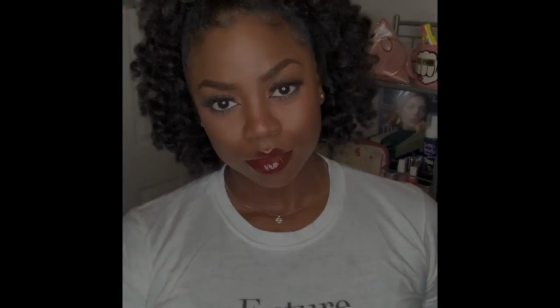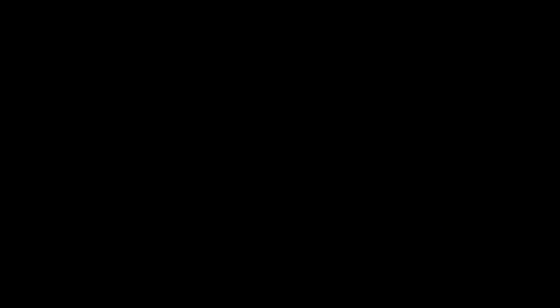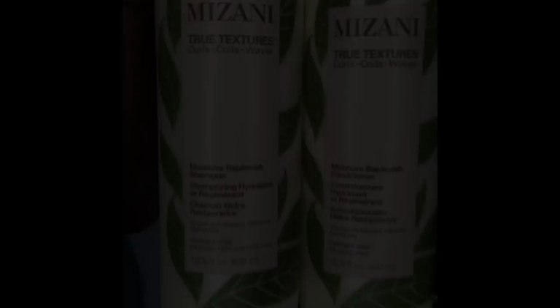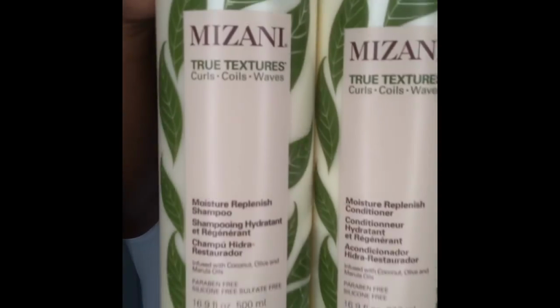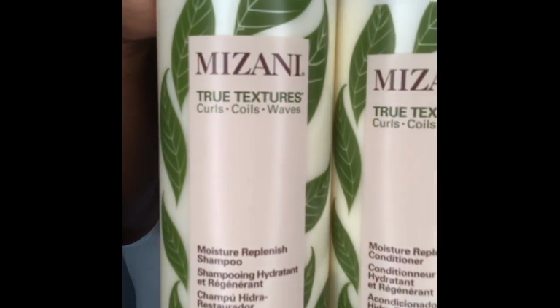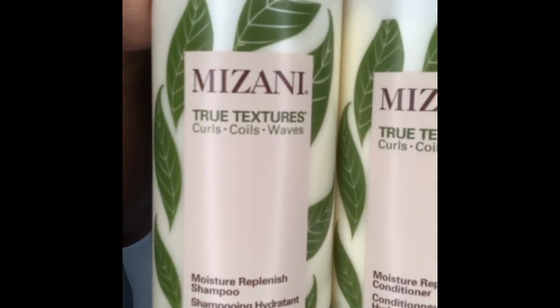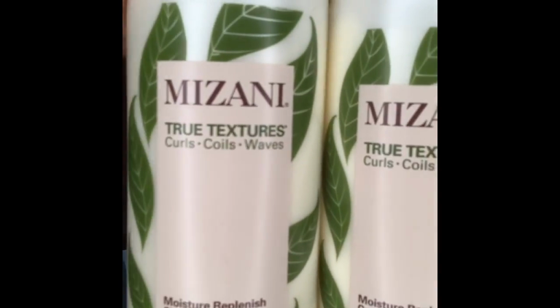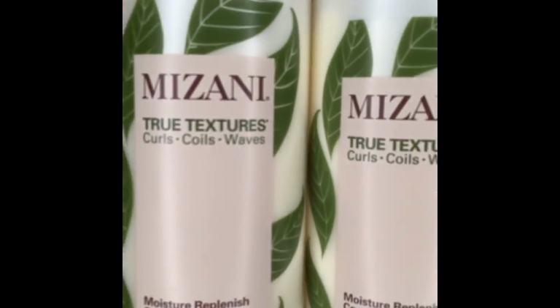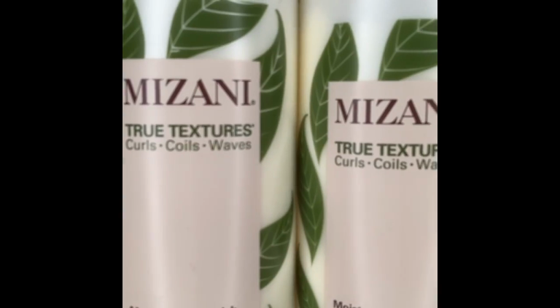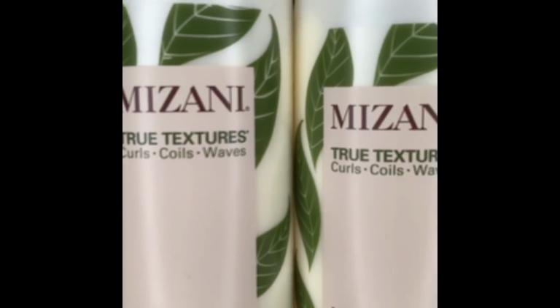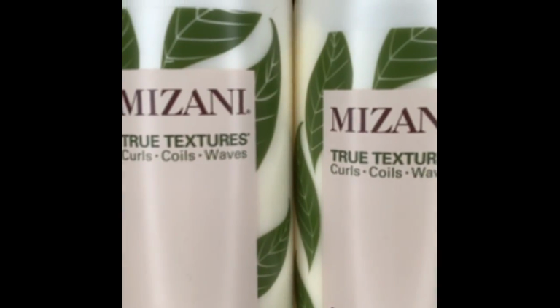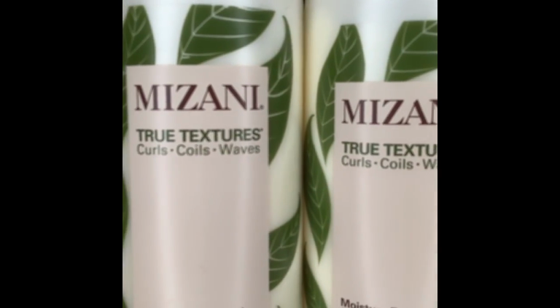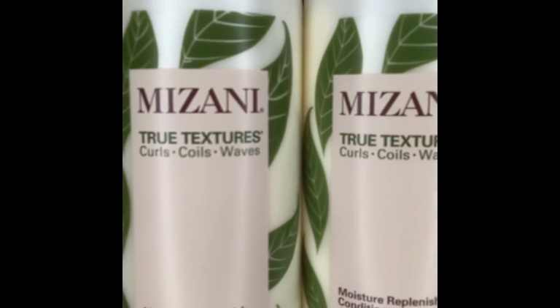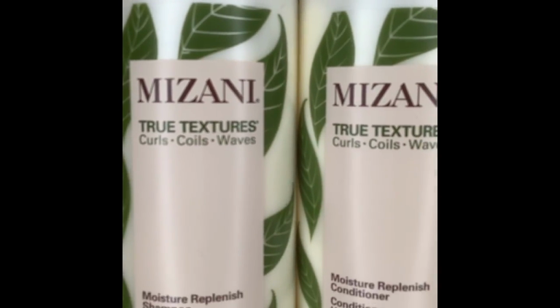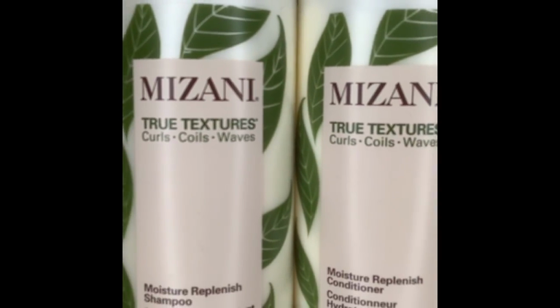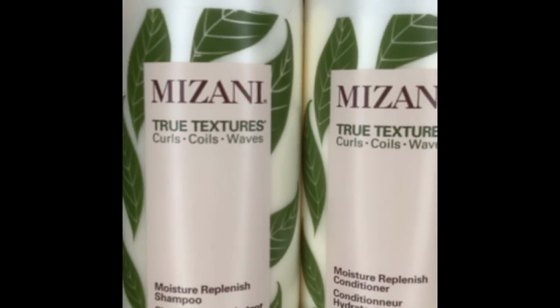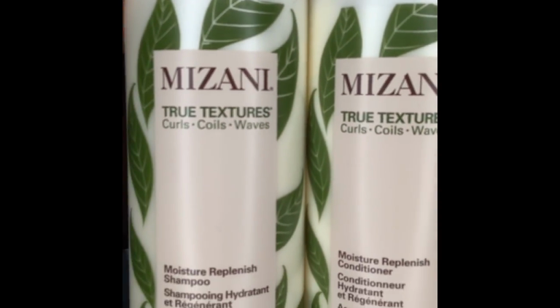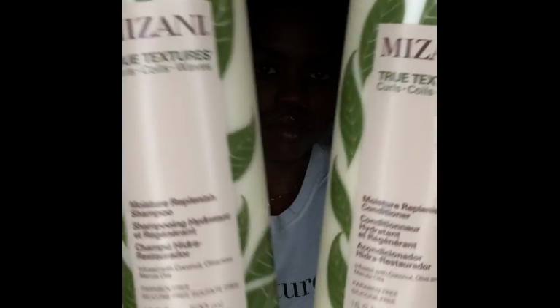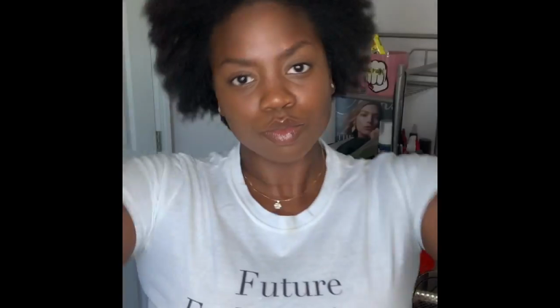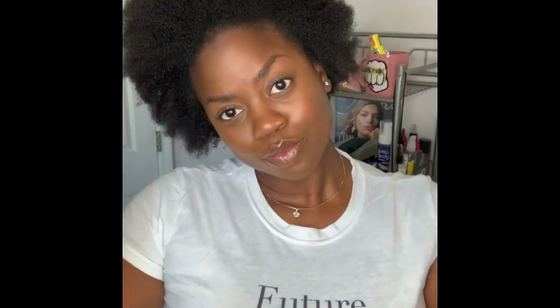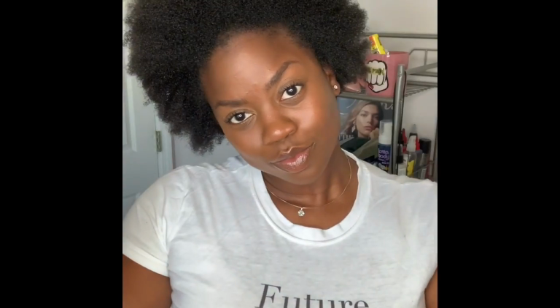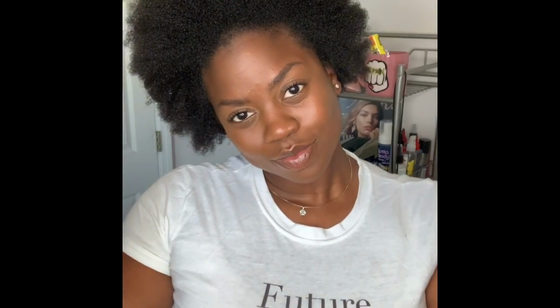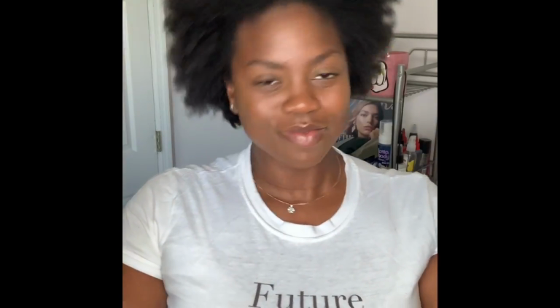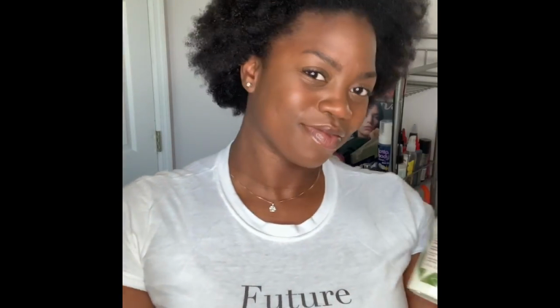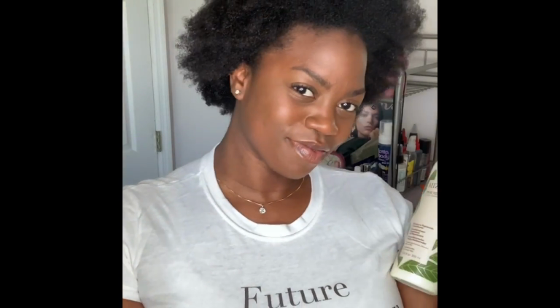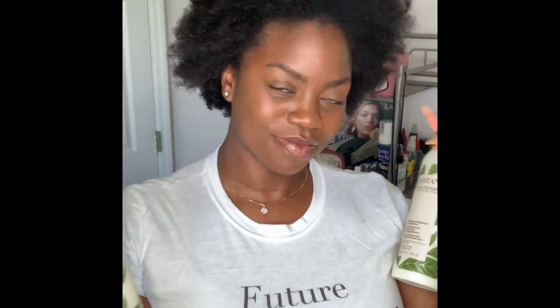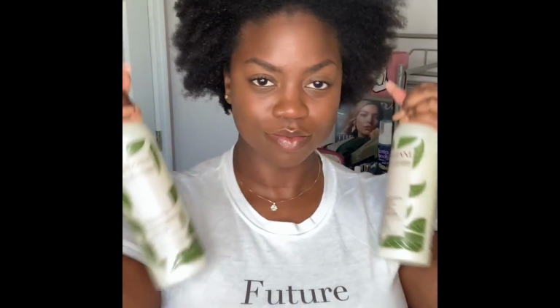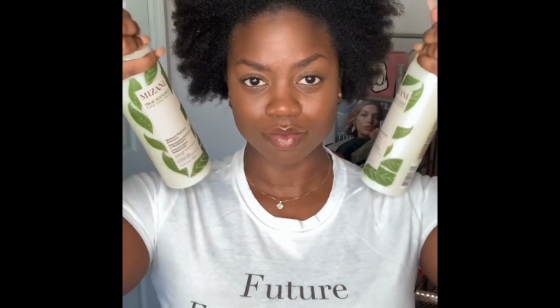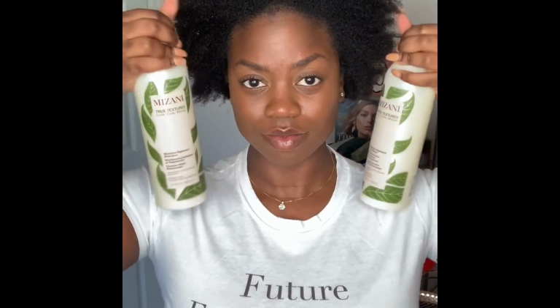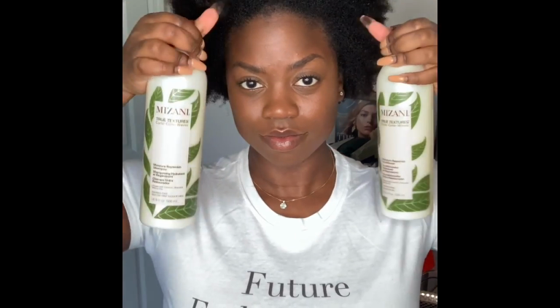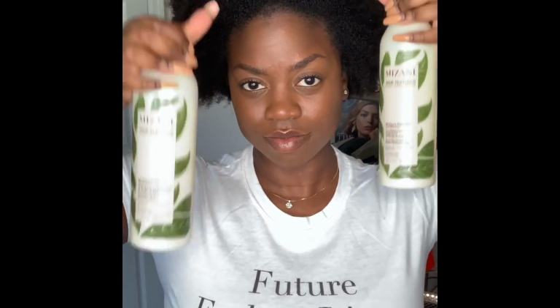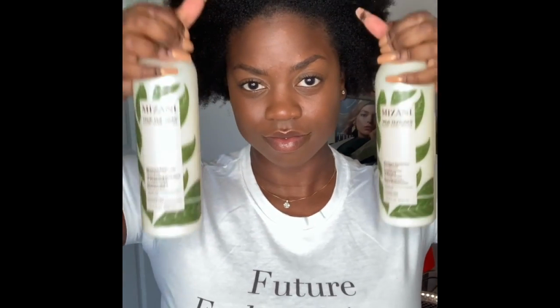First things first, we need a fresh head of hair. I'm using the Mizani True Textures shampoo and conditioner for curly hair.